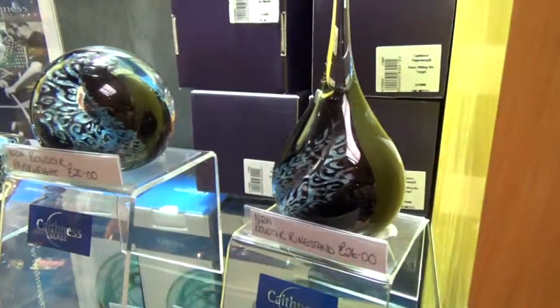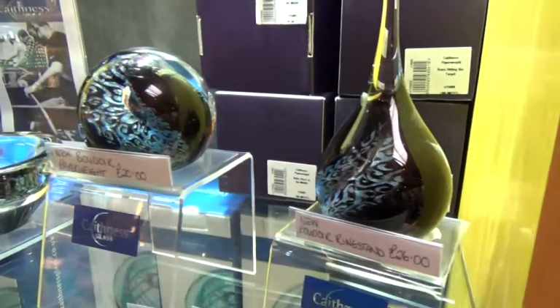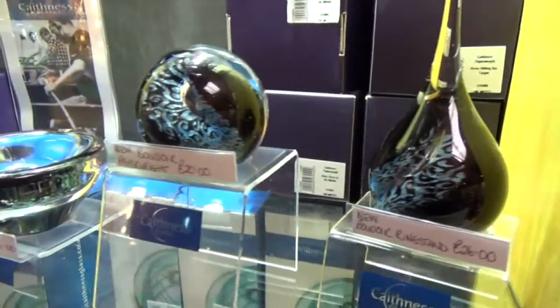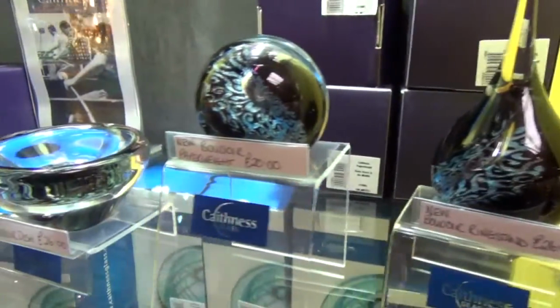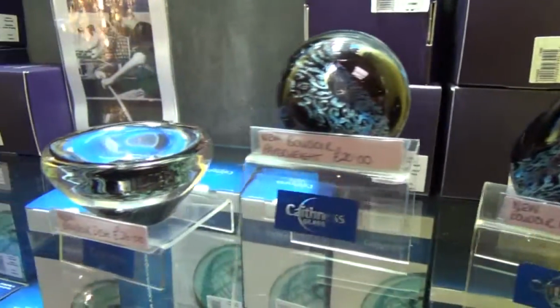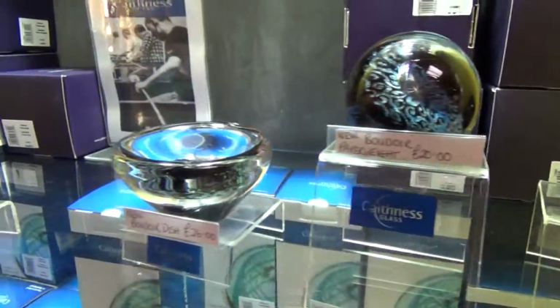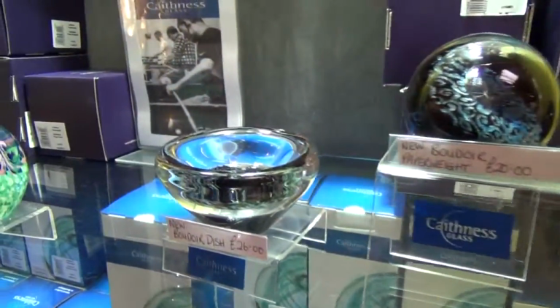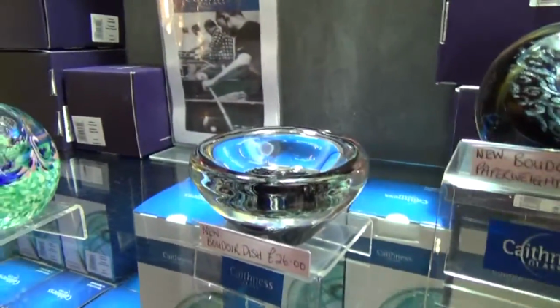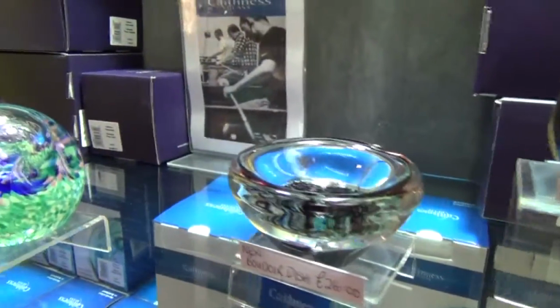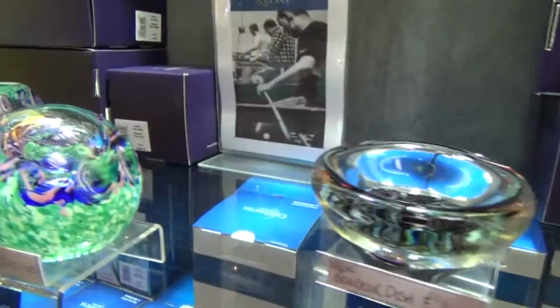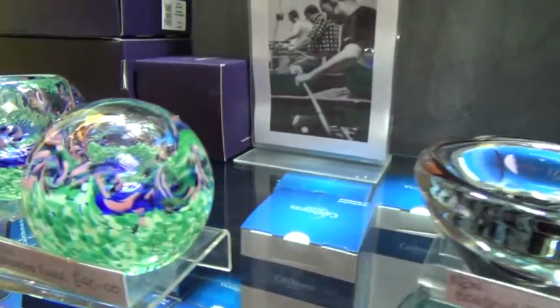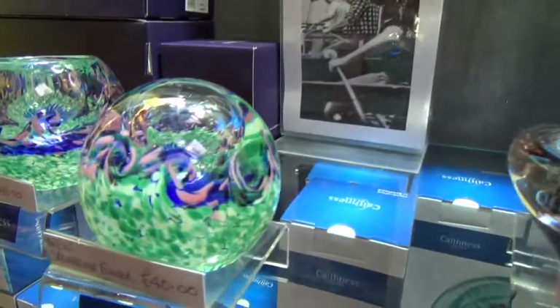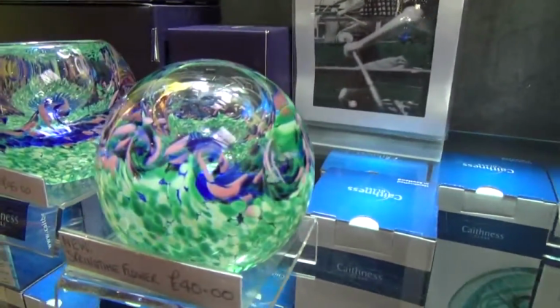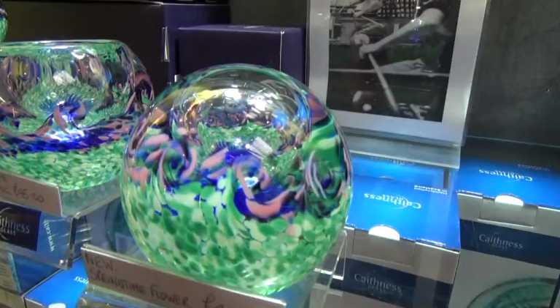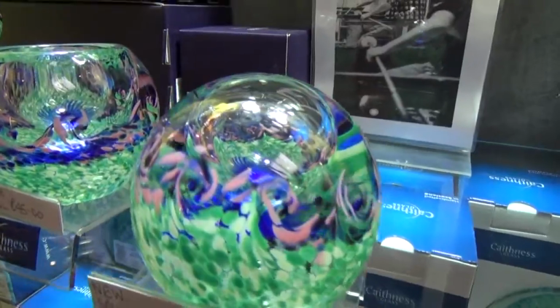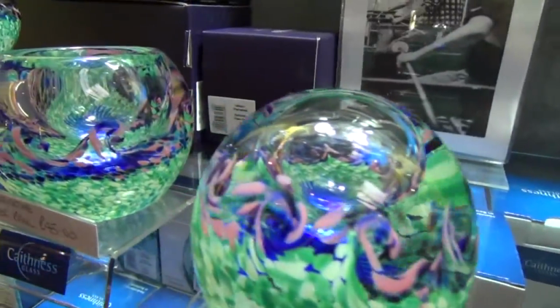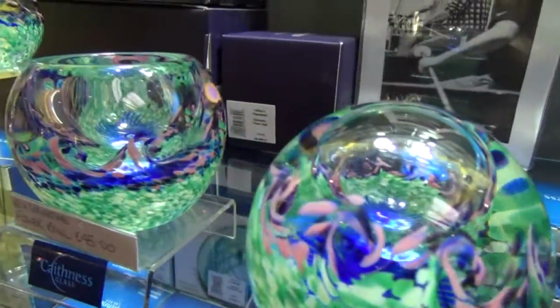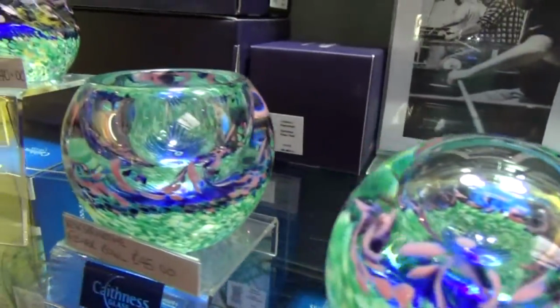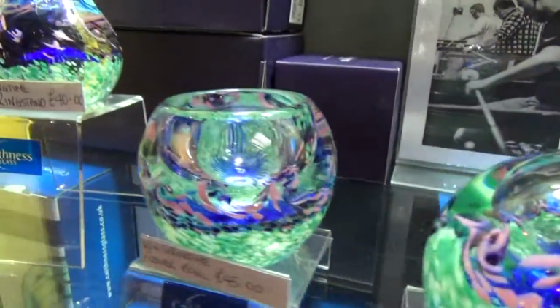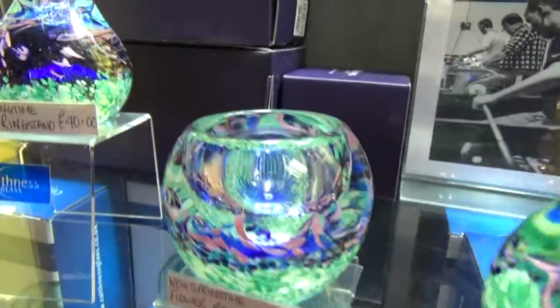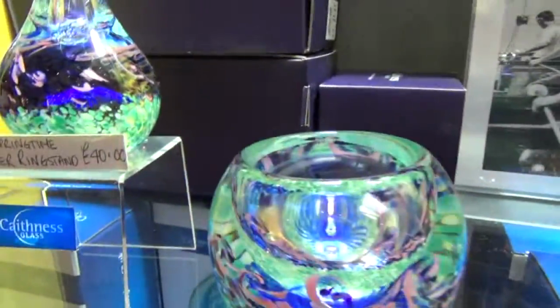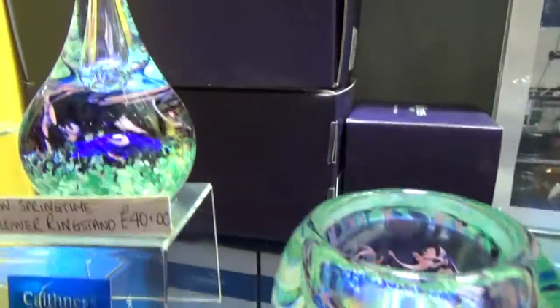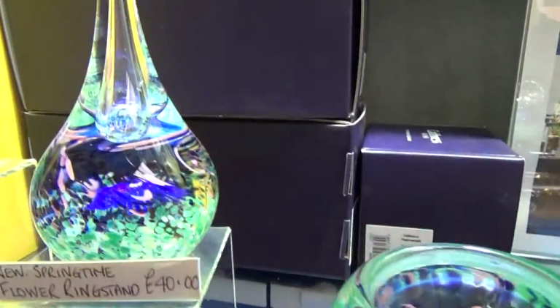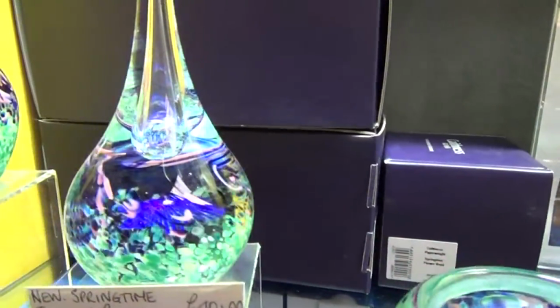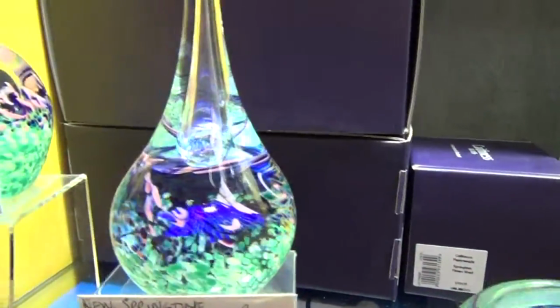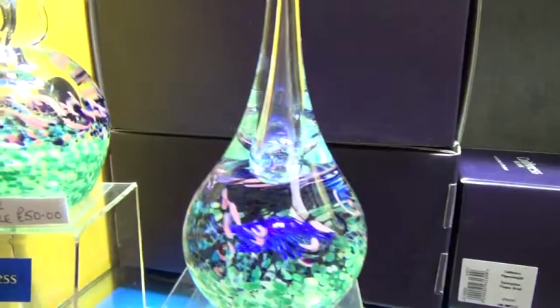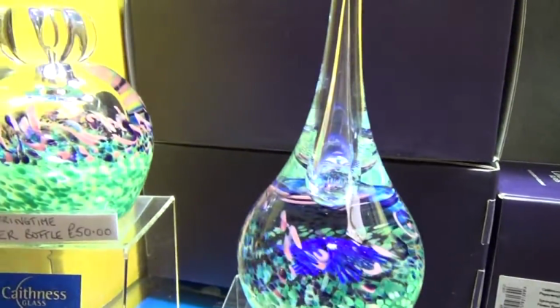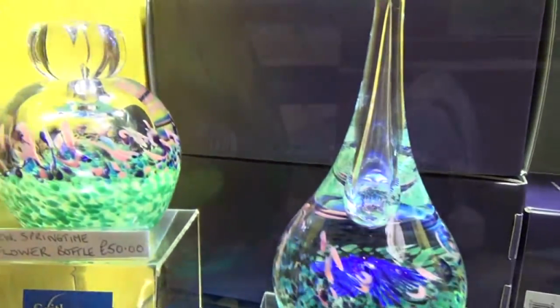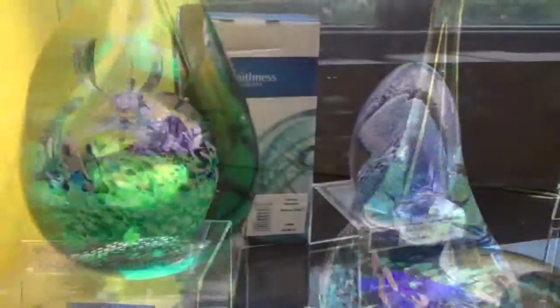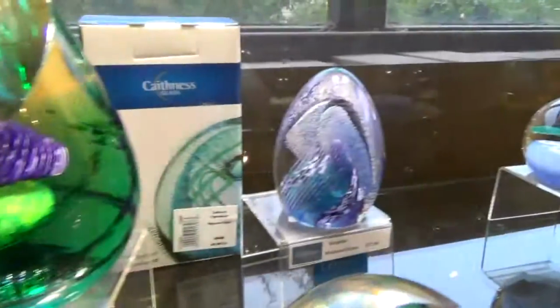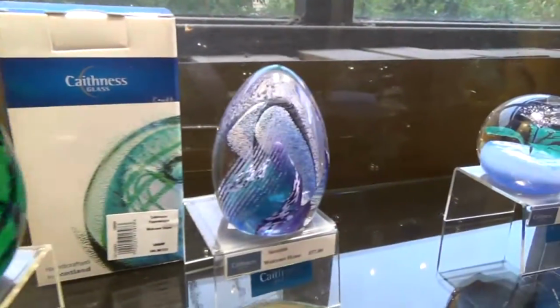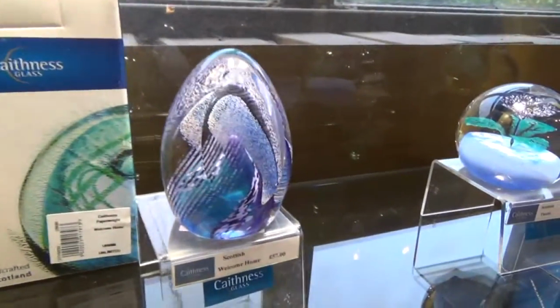Here's some of their creations. Lots of swirly patterns and vibrant colors. Beautiful.